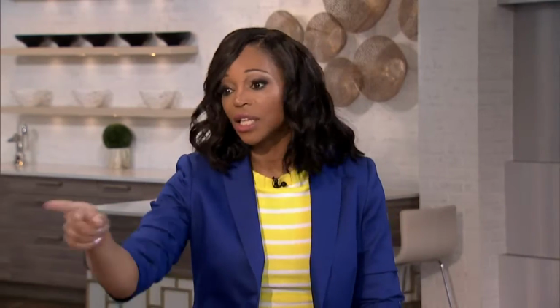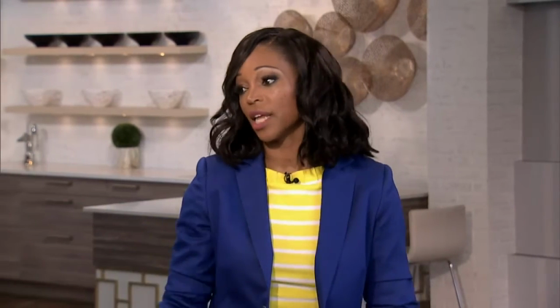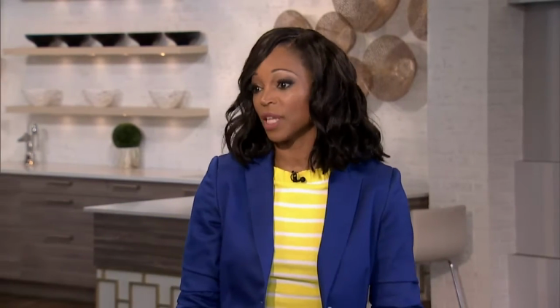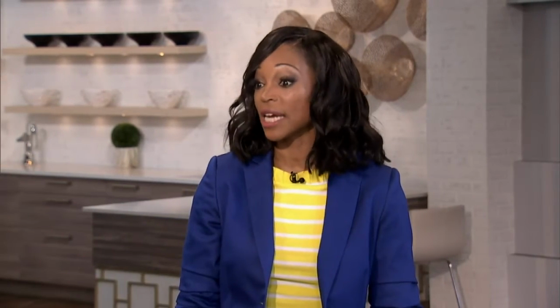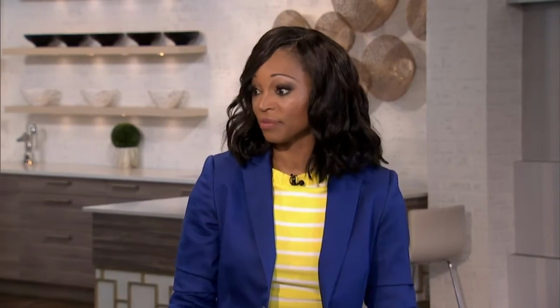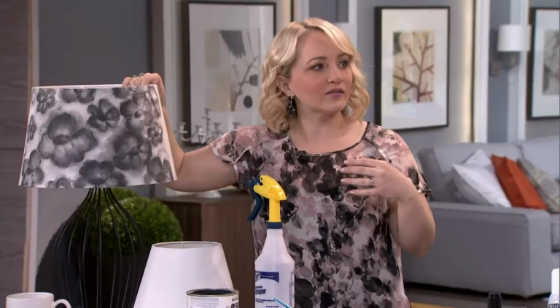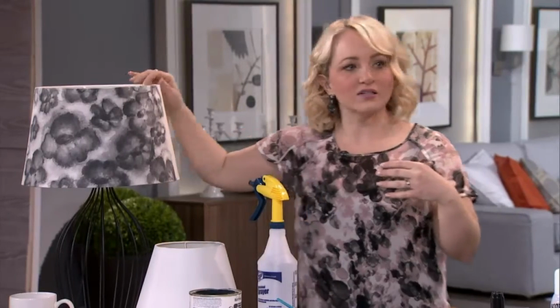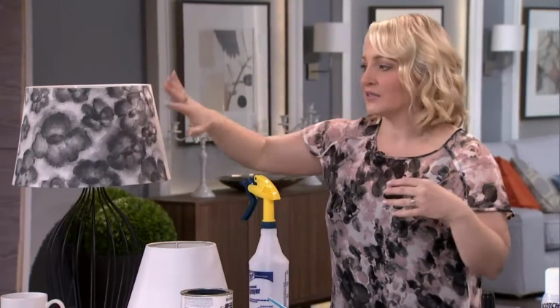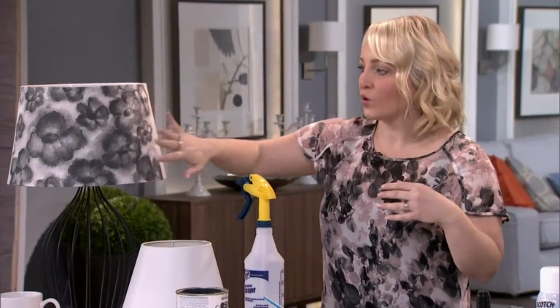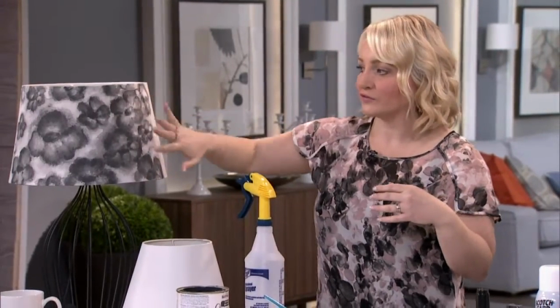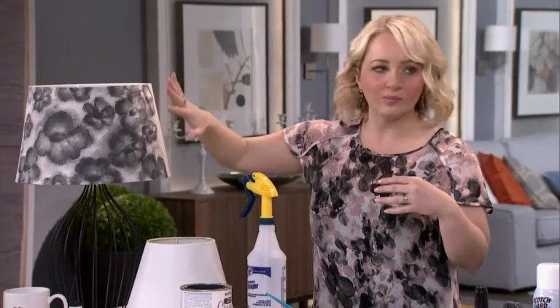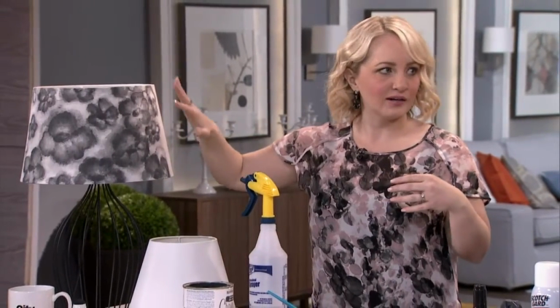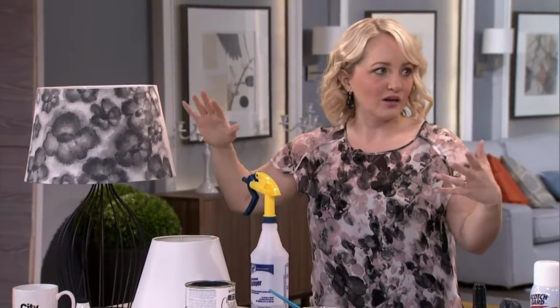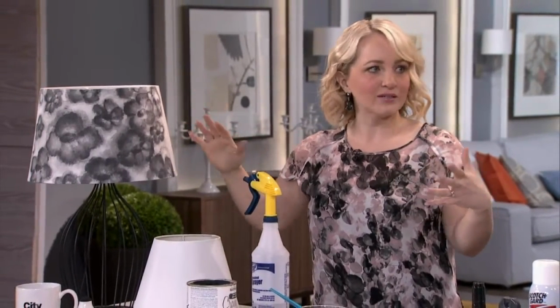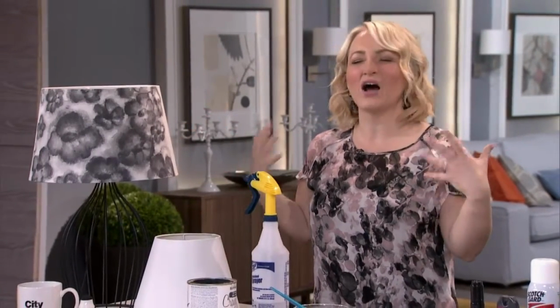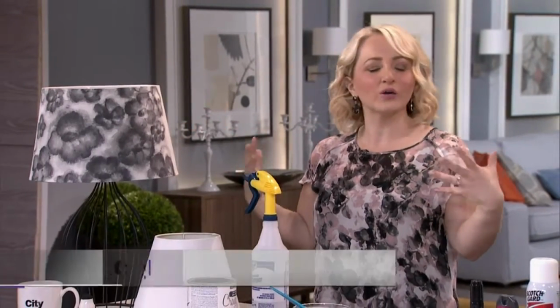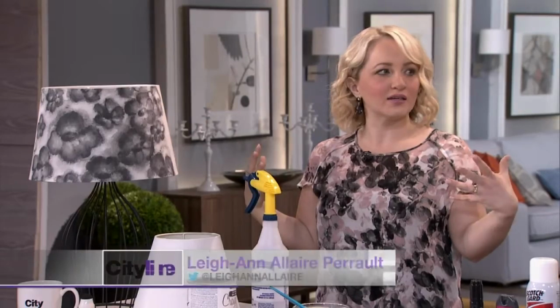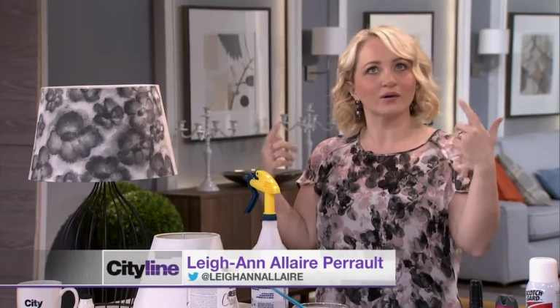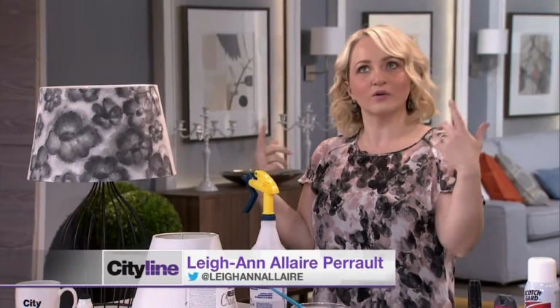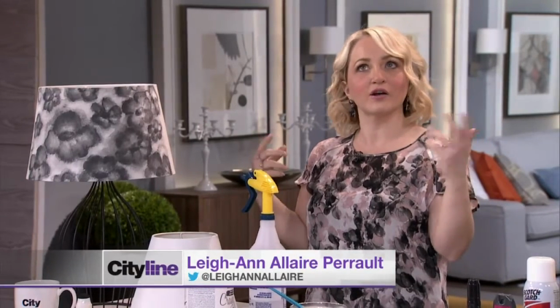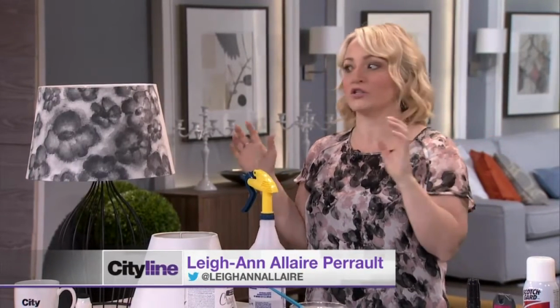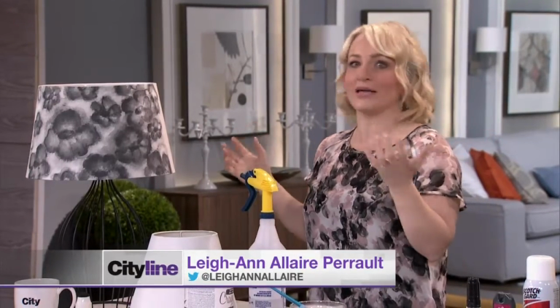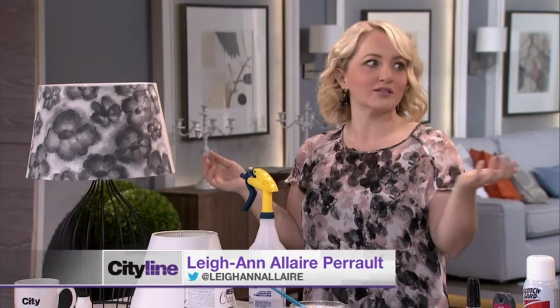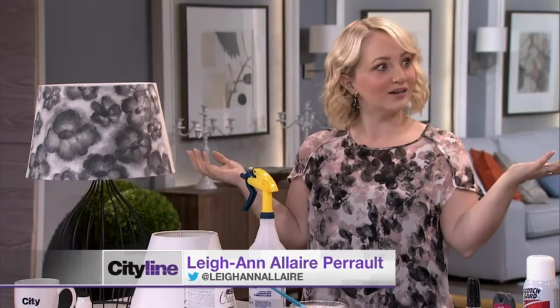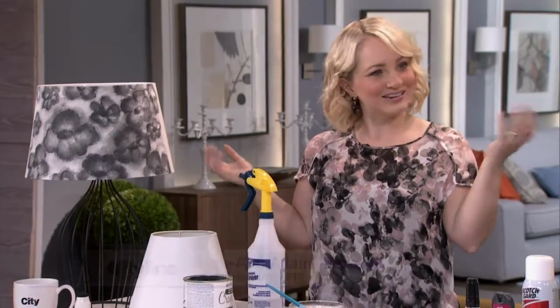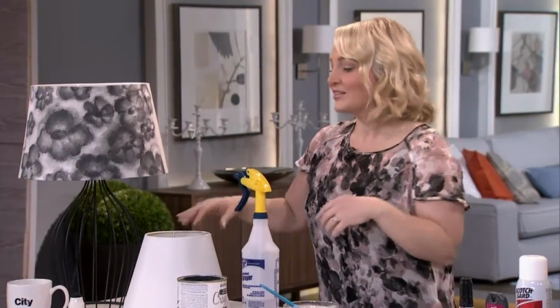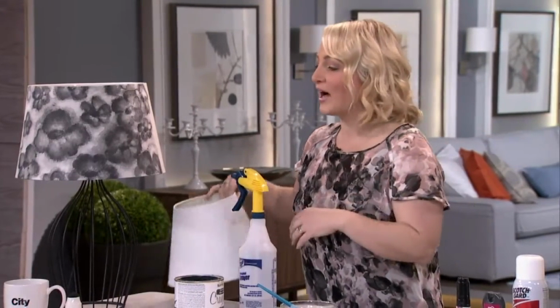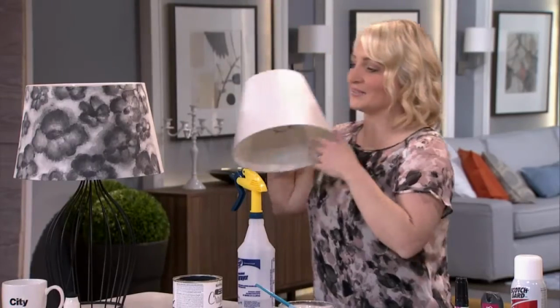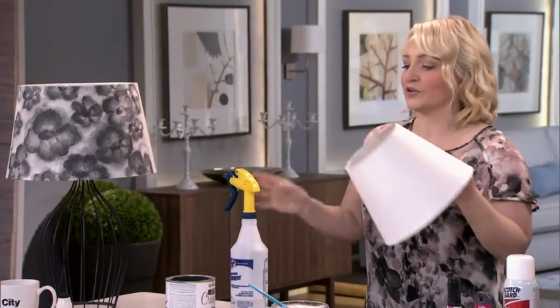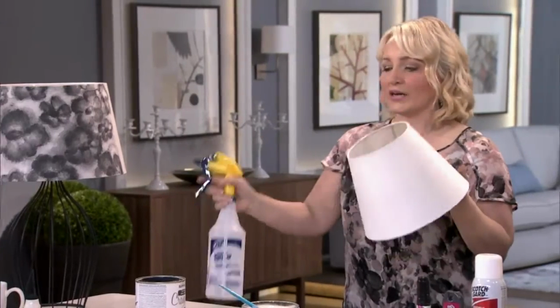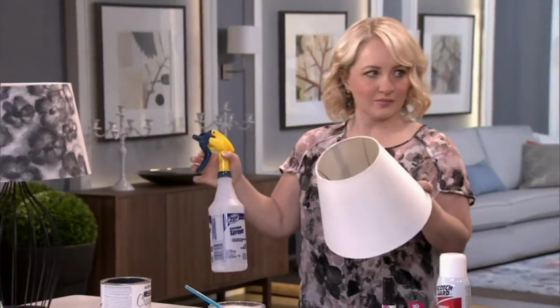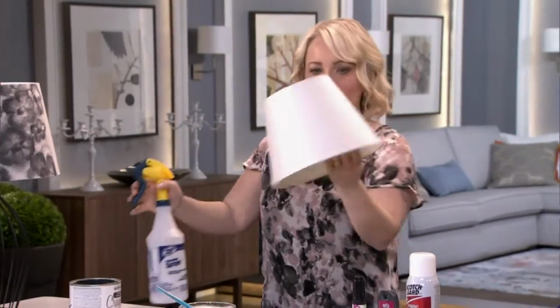Let's start with the lampshade. This was one of those ideas where I've seen this watercolor floral pattern in a lot of fabrics, and I thought, how can I recreate this? And then I went one step further — how could I do it on a lampshade? Just because why not? So I tested a few different ways, and this is the best way that I found.